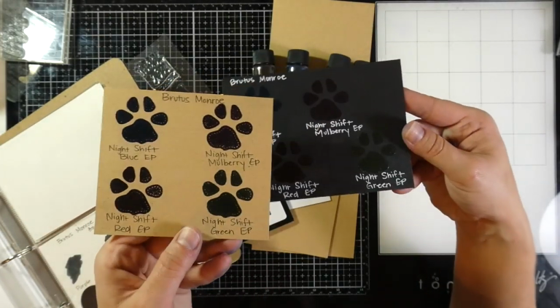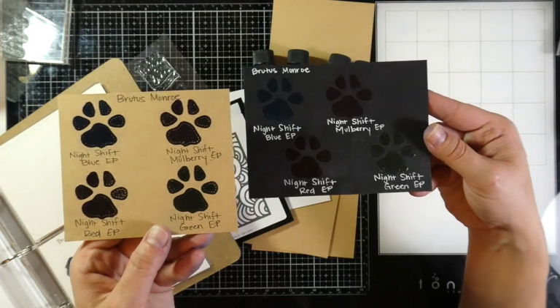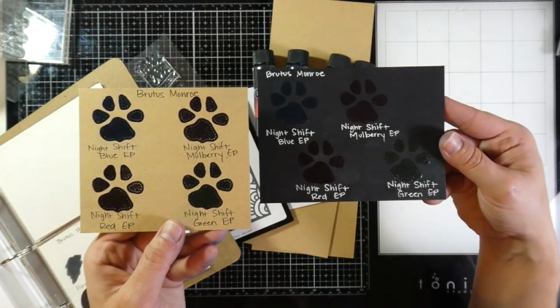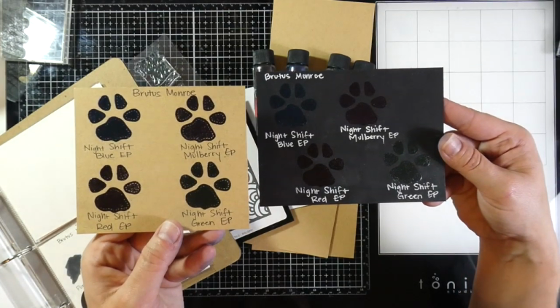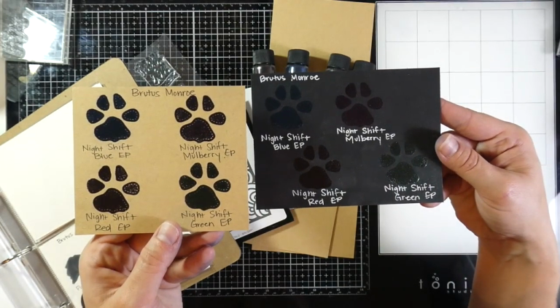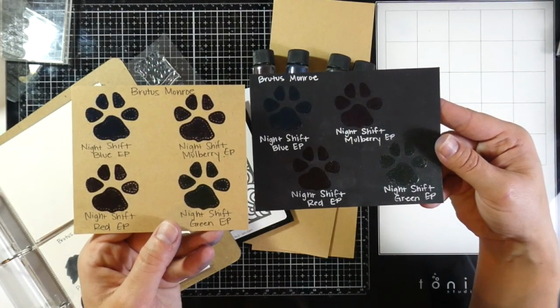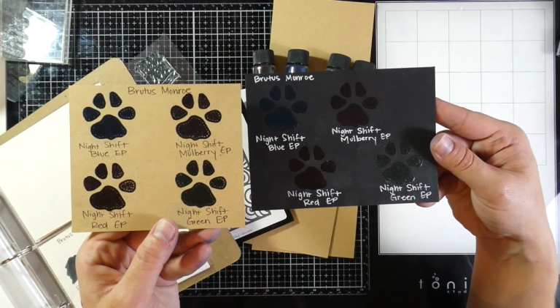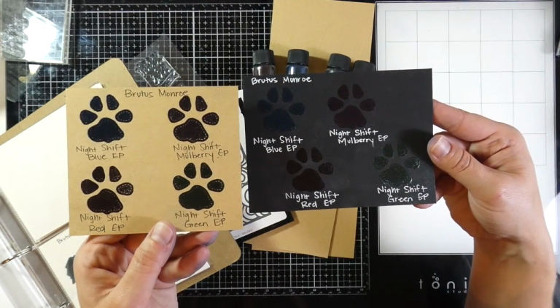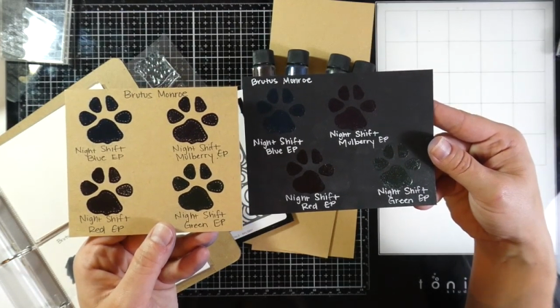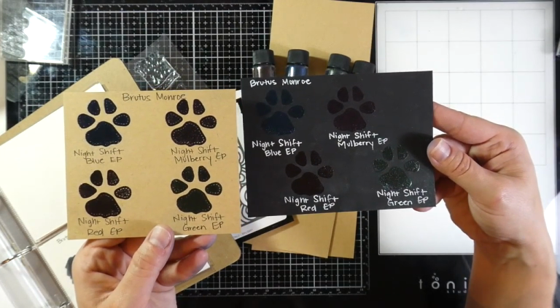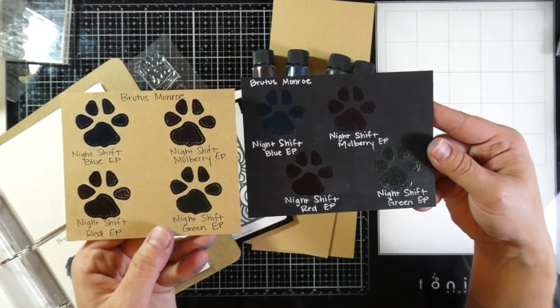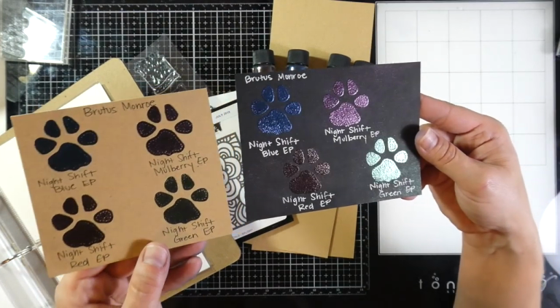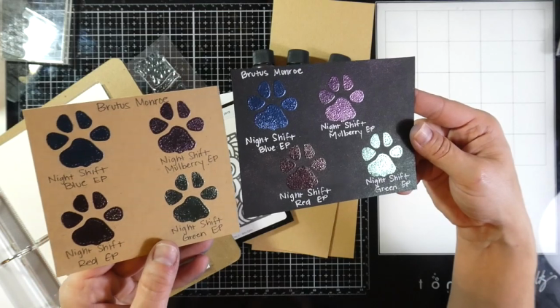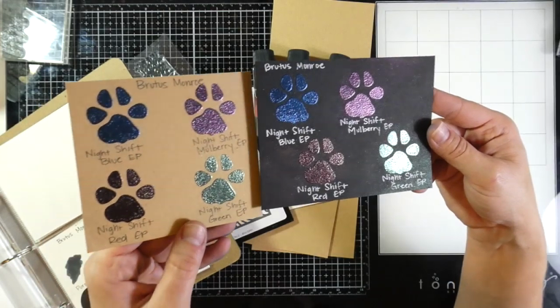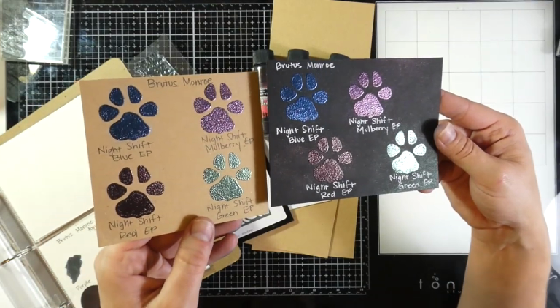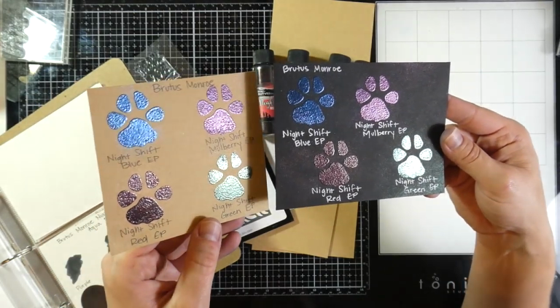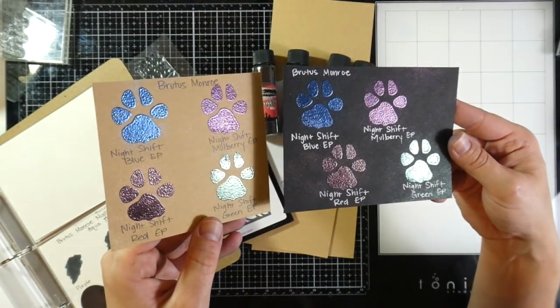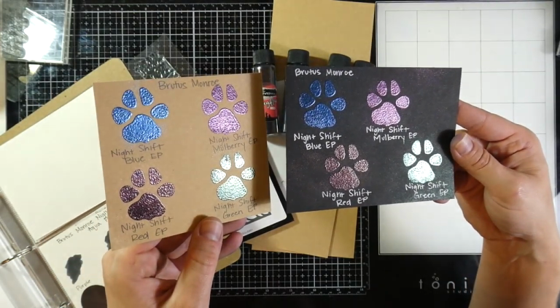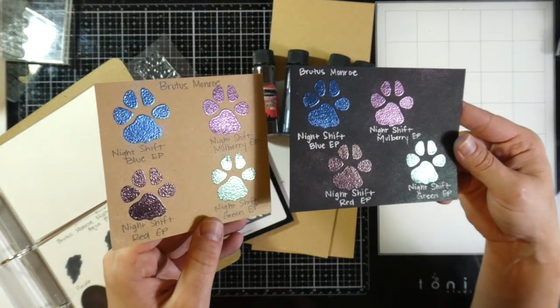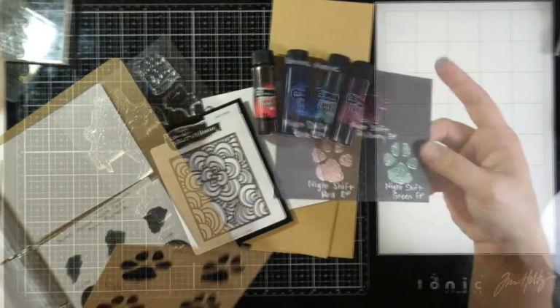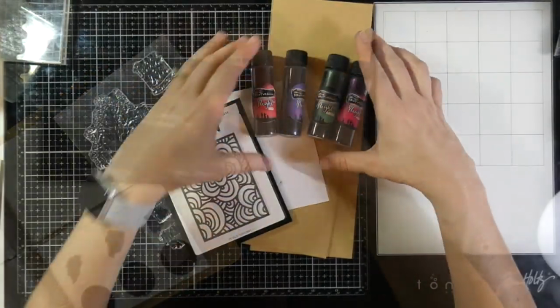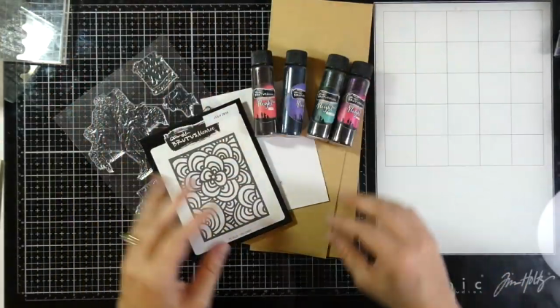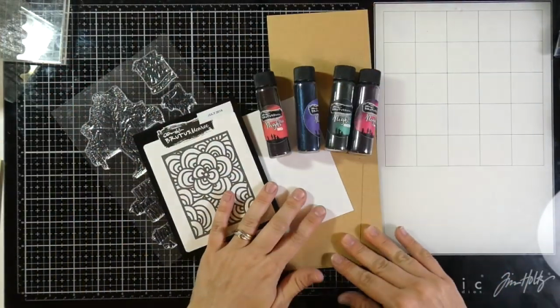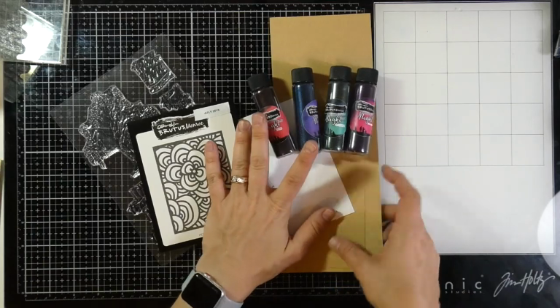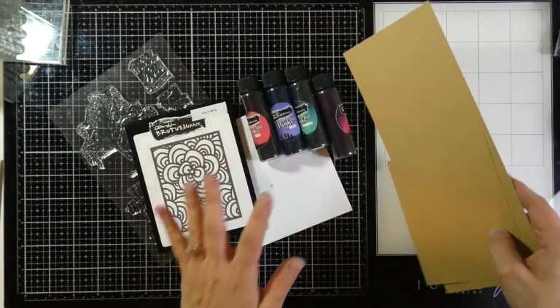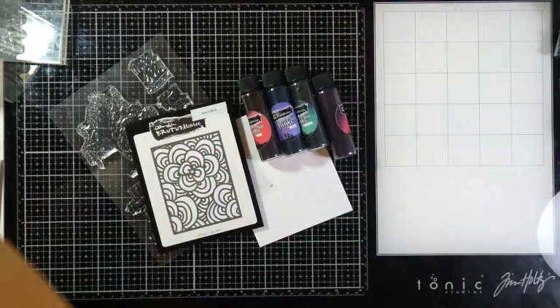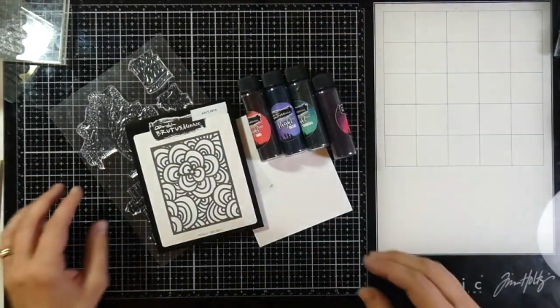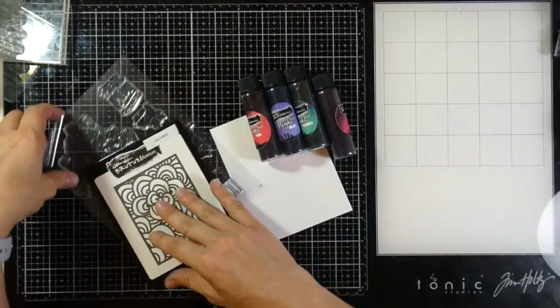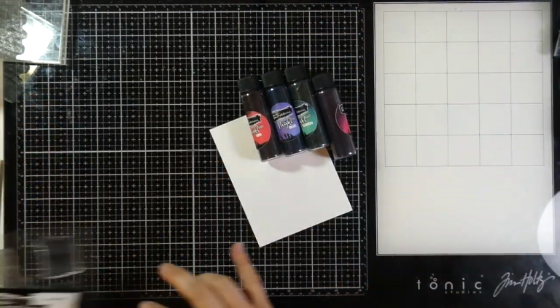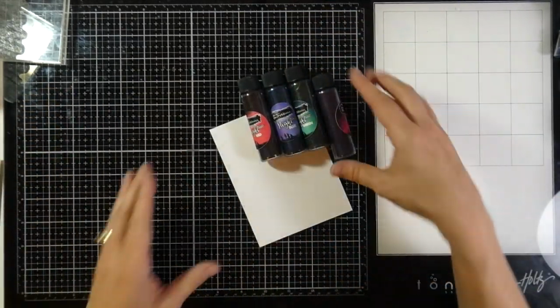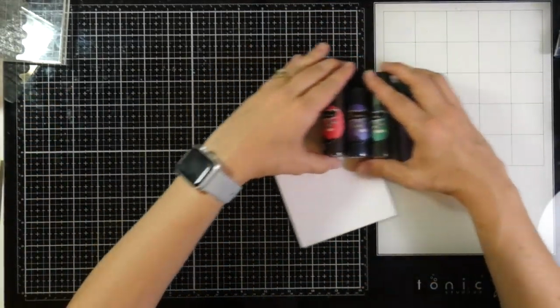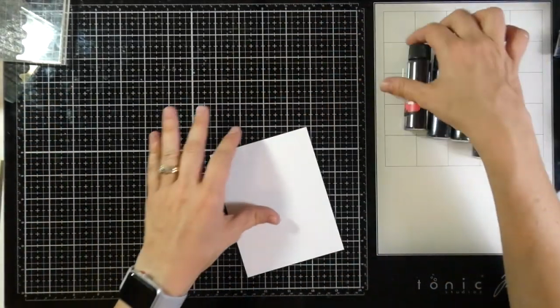But then if you turn them, they just look black. And then you kind of move them around in the light and that's where you get the different colors of the embossing powder. So I think it's really ingenious — I've never seen any products like that before. So let's get started making what we're going to make today.